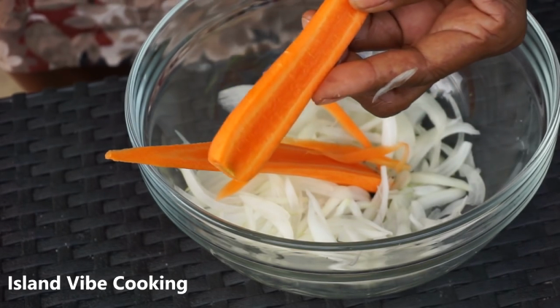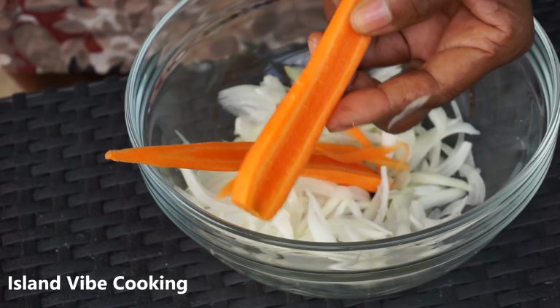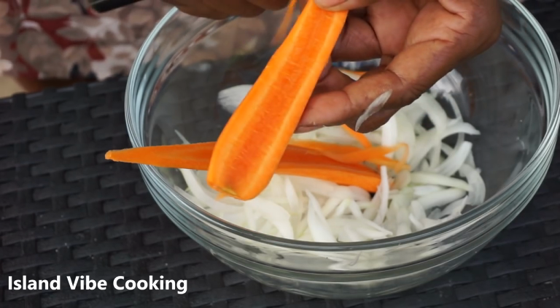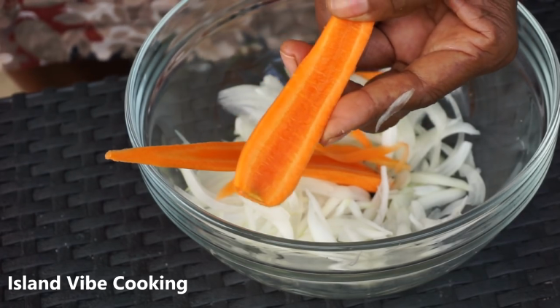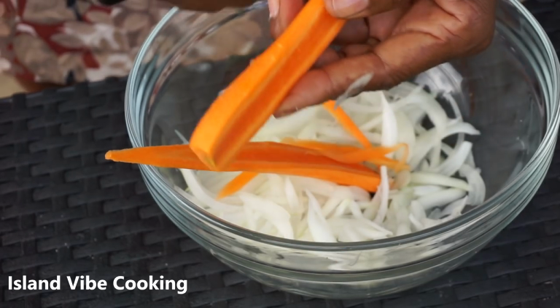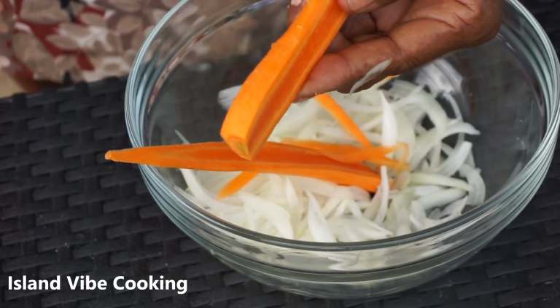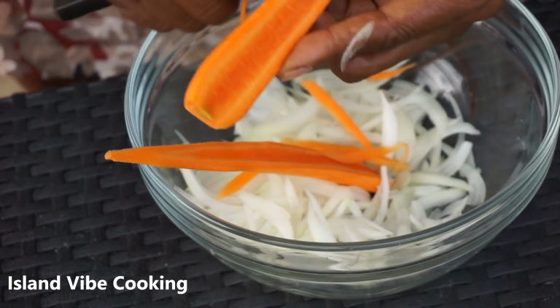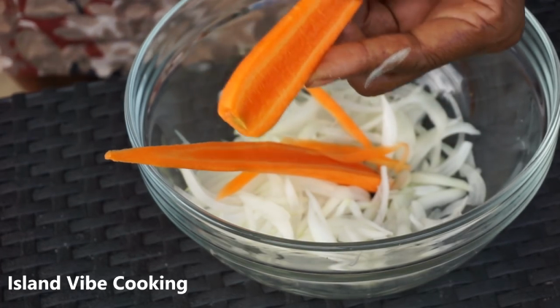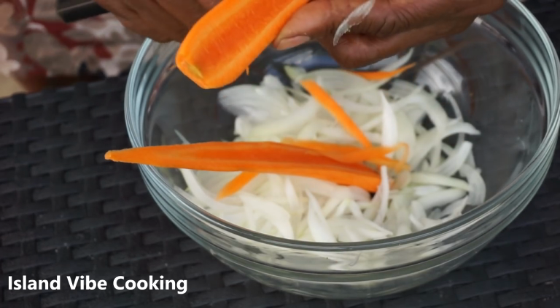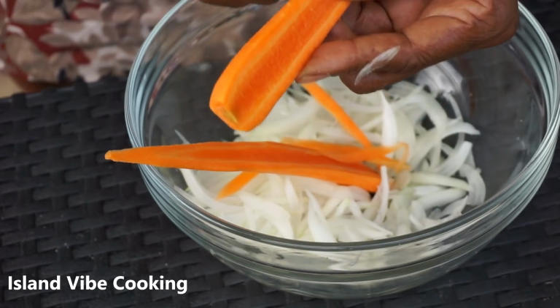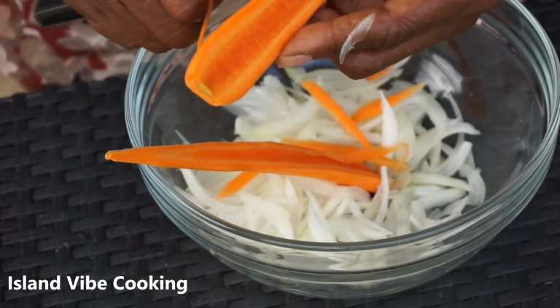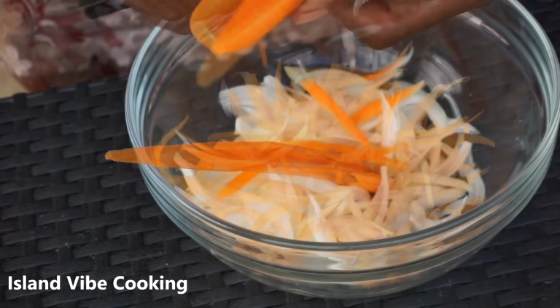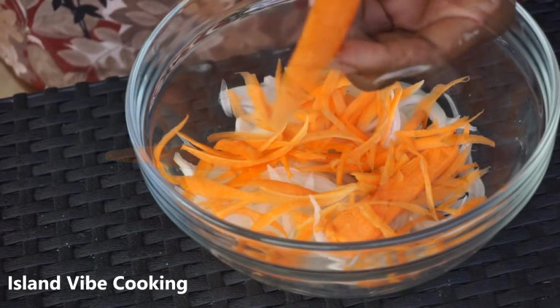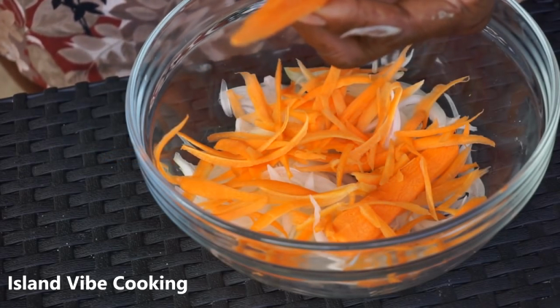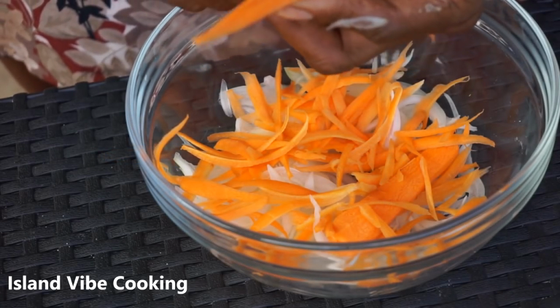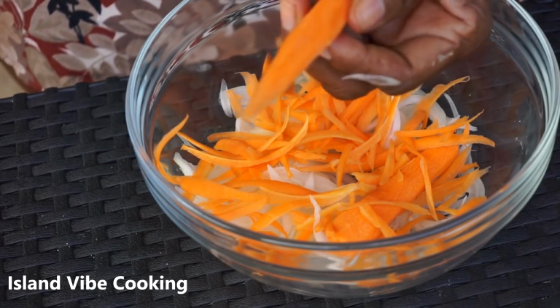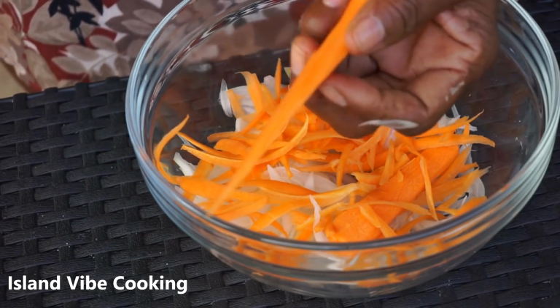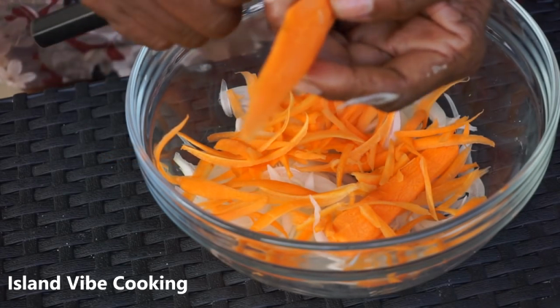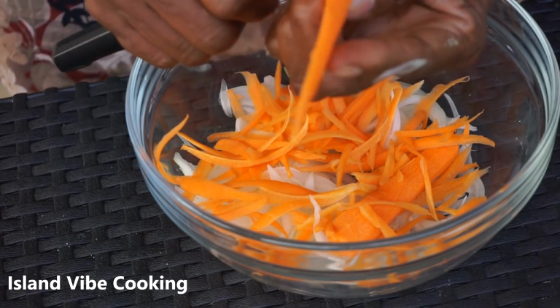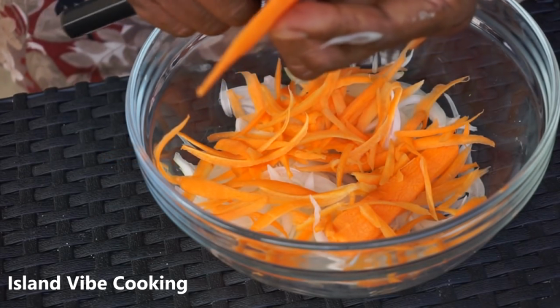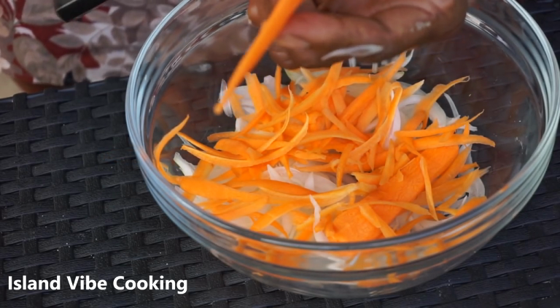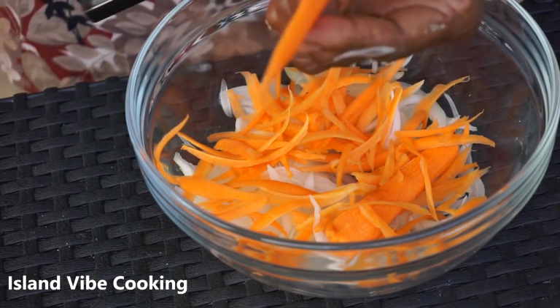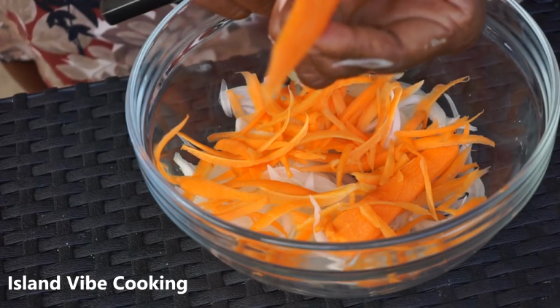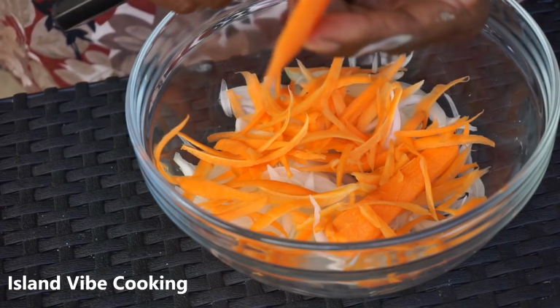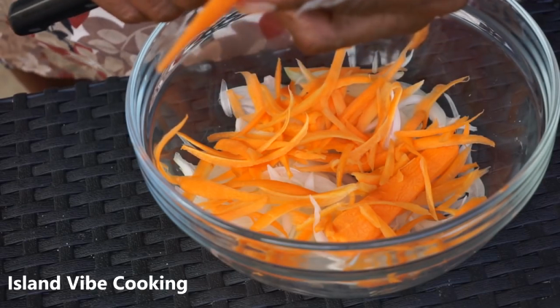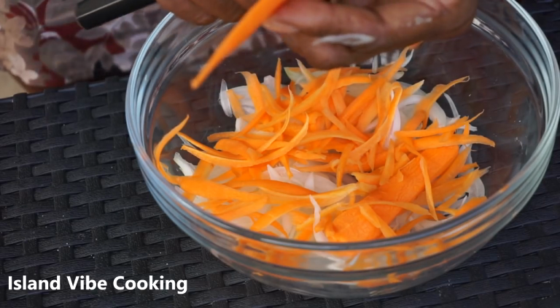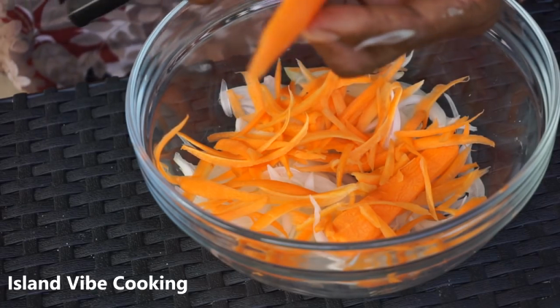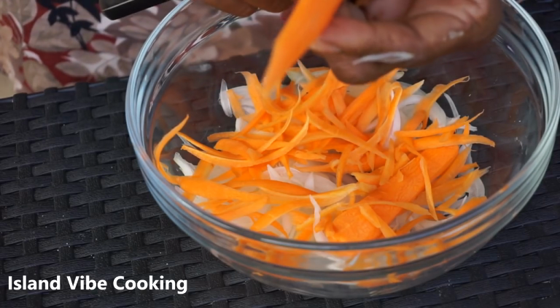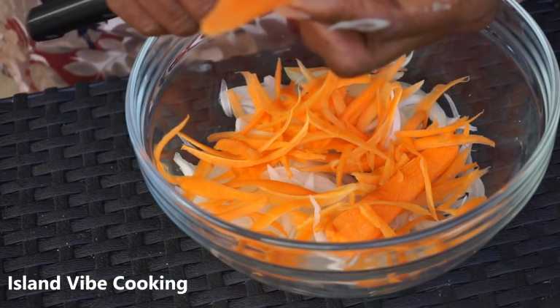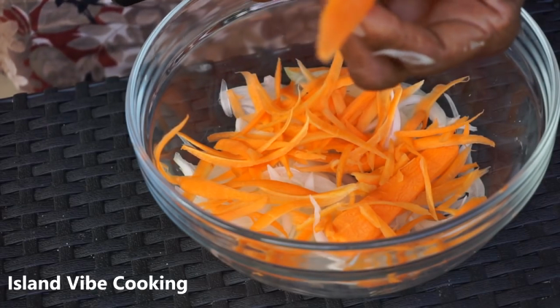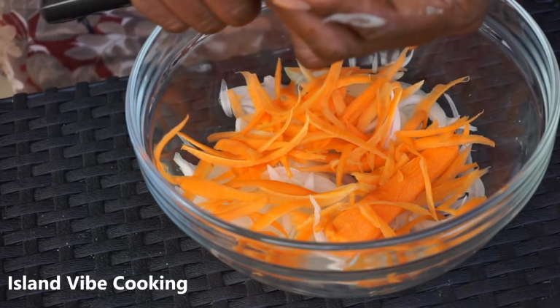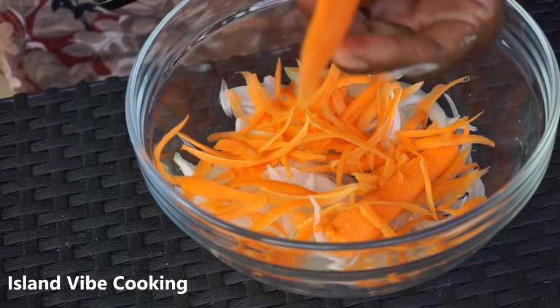I wish the camera was placed at a different angle so you guys could see how she's actually doing it, but maybe in the future I'll show you guys exactly how she does it. This is how she's going to cut them up — very small and thin, not chunky.